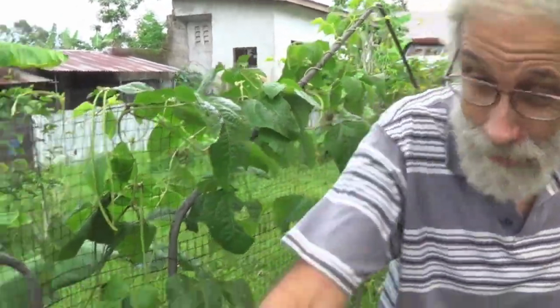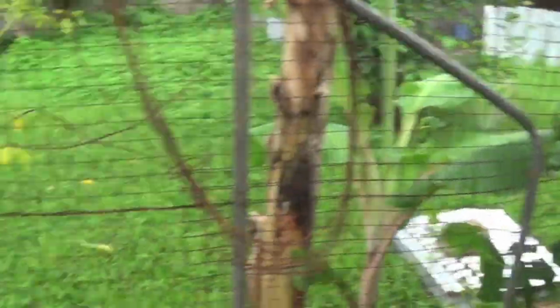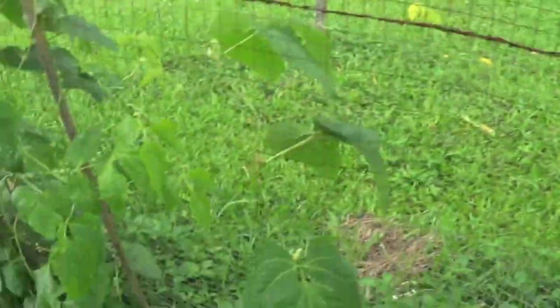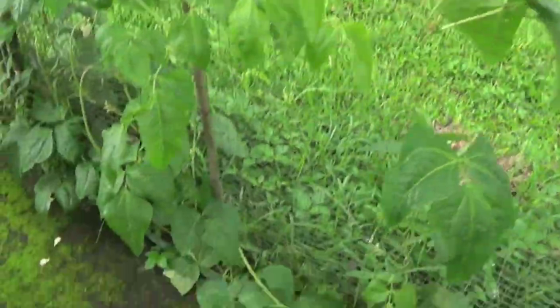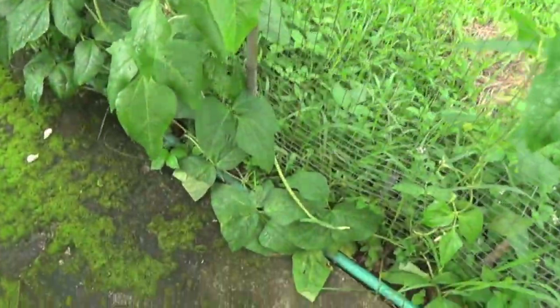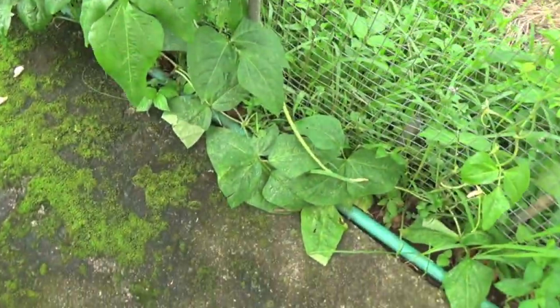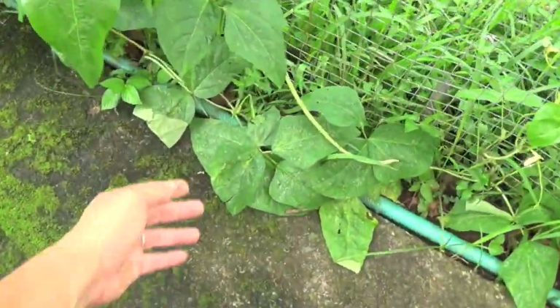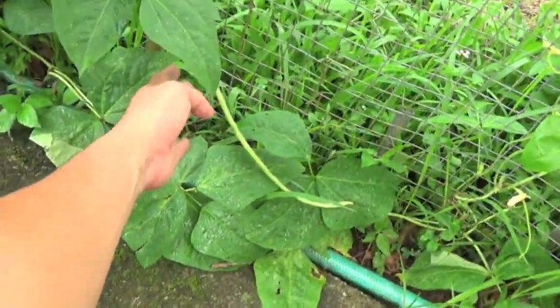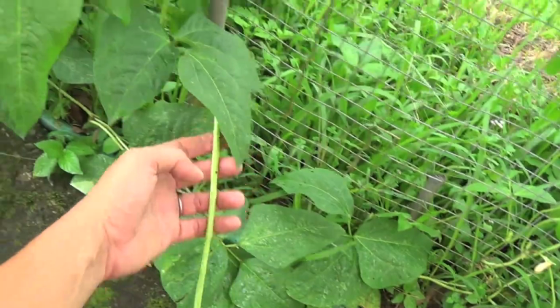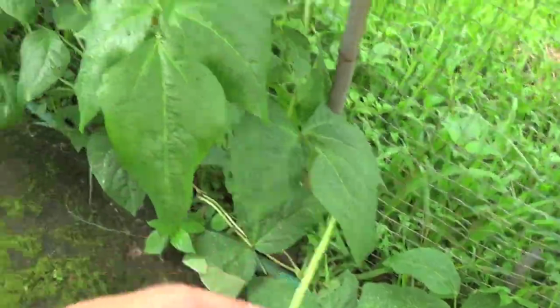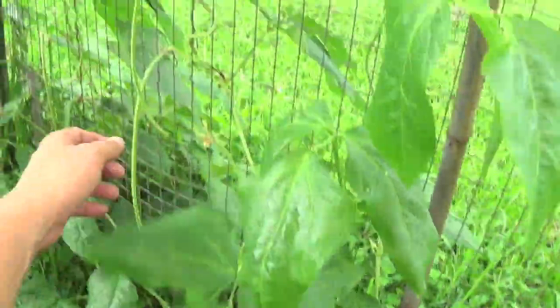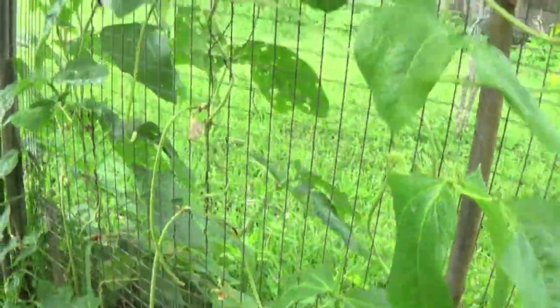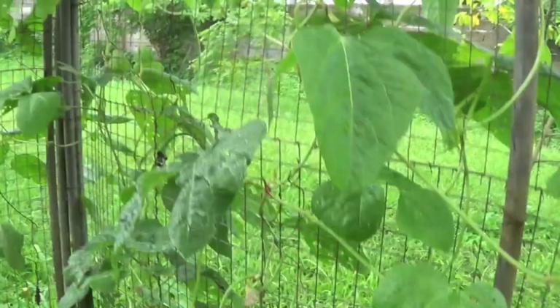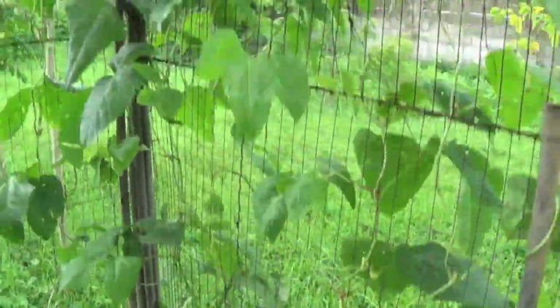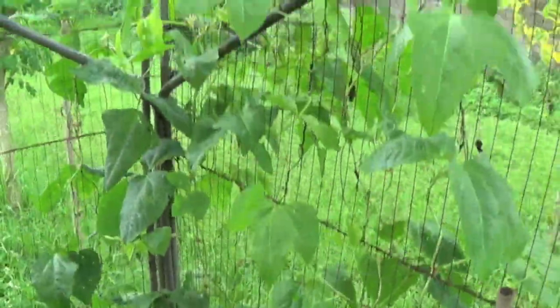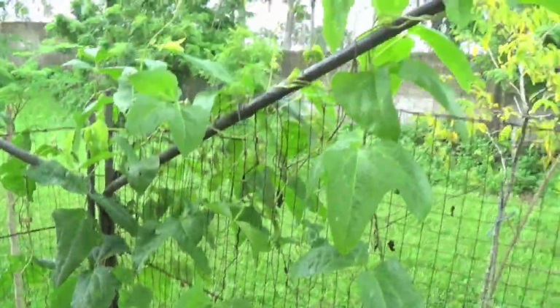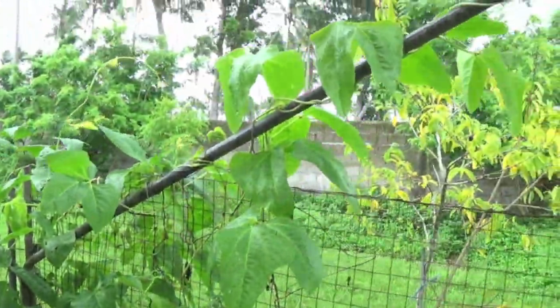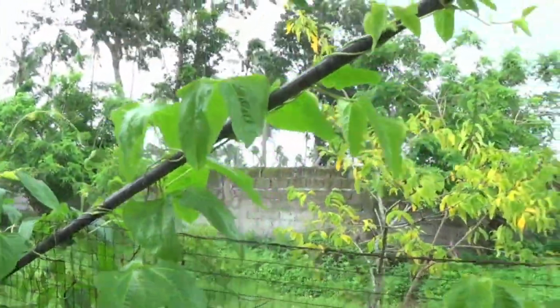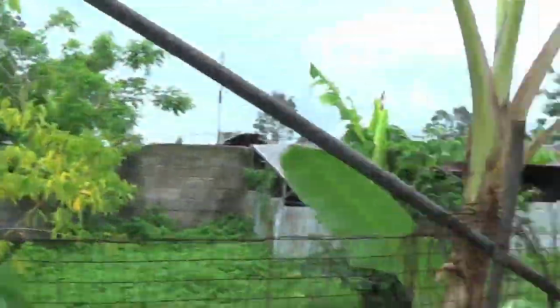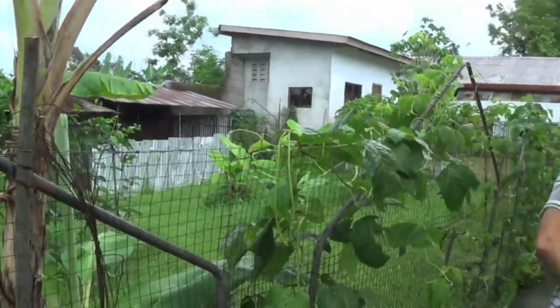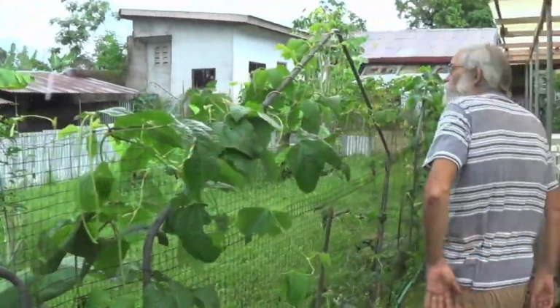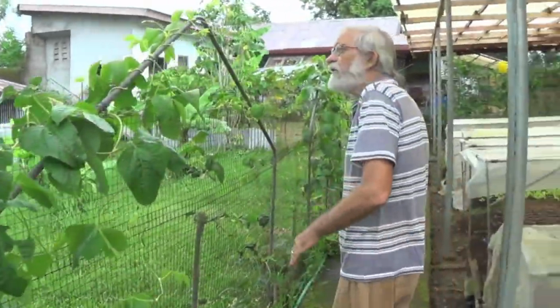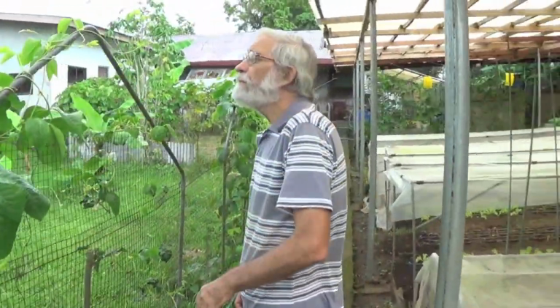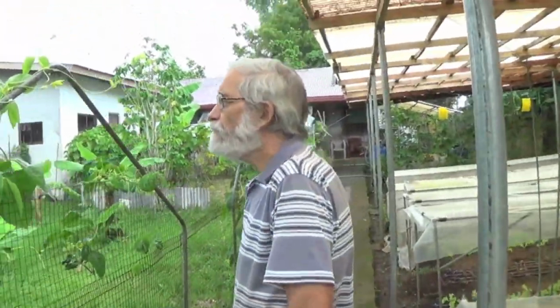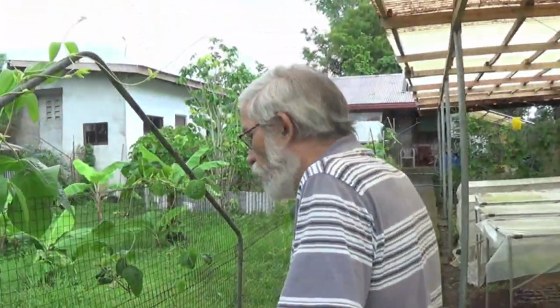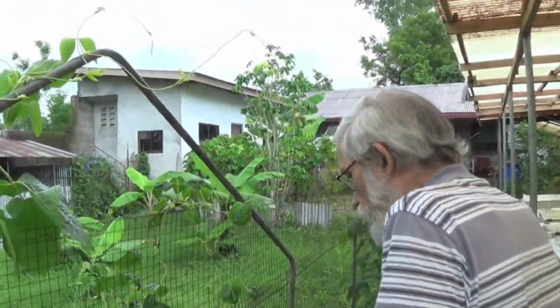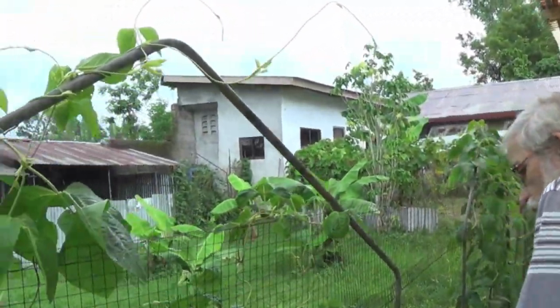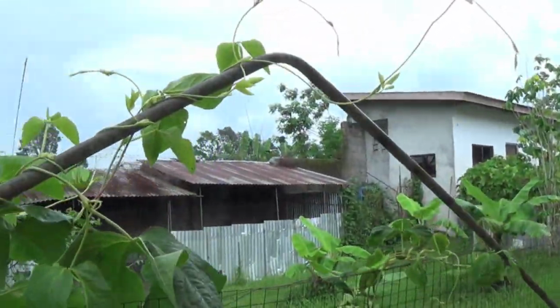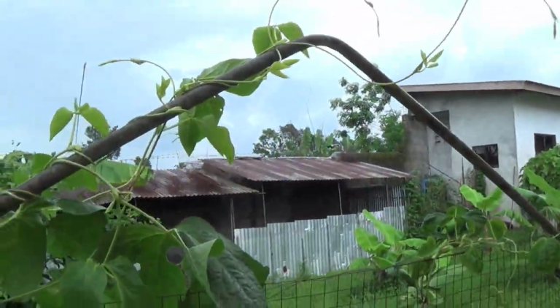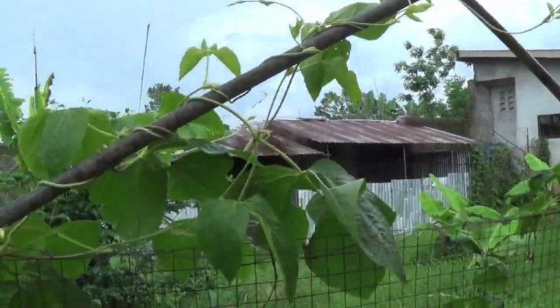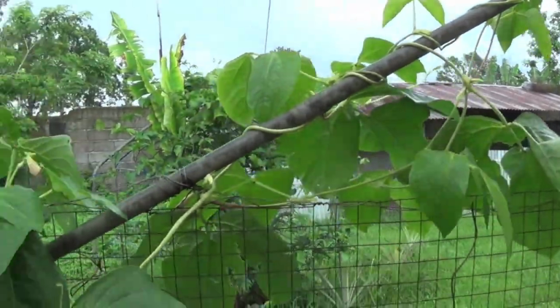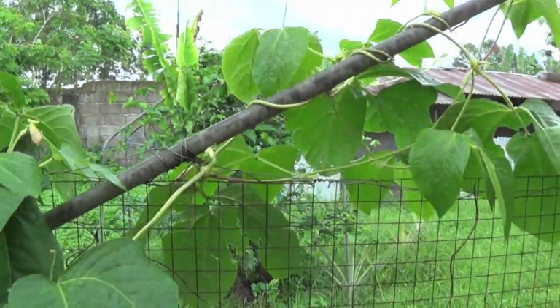There are still more beans coming. There are still a lot of upcoming string beans. I don't see any black bean aphids — they're all washed away because it's raining almost every day.